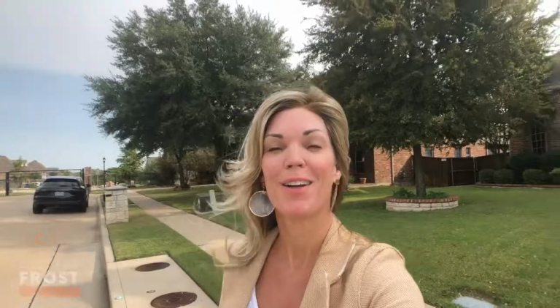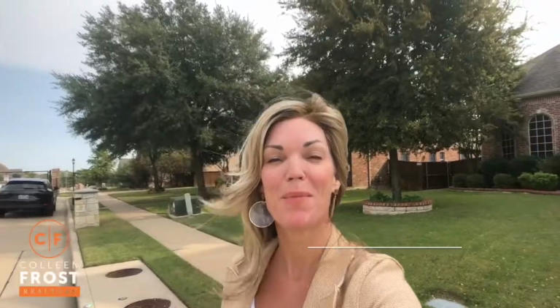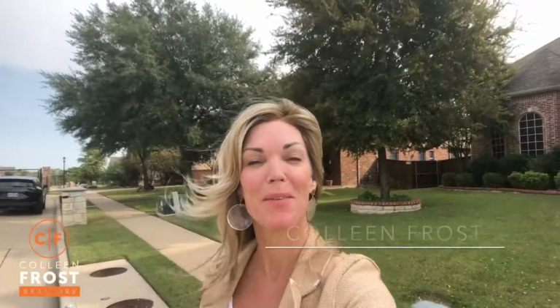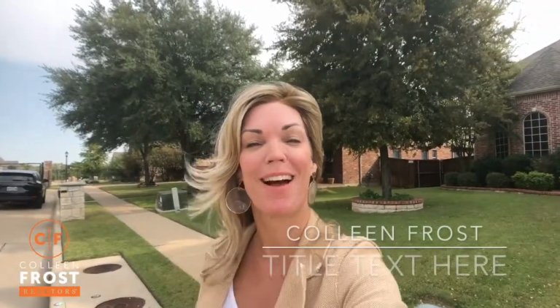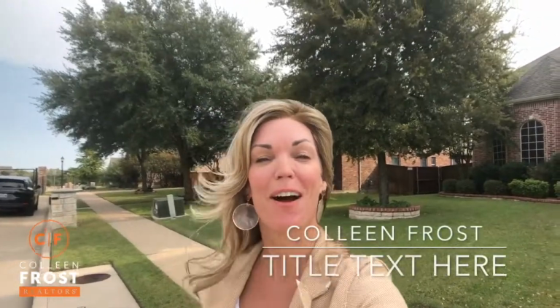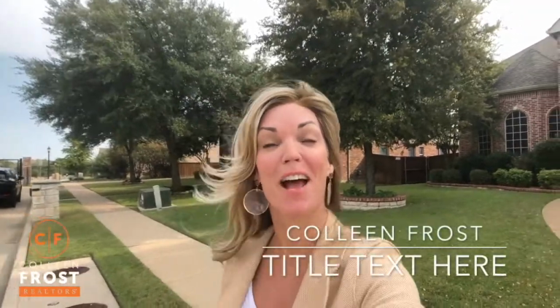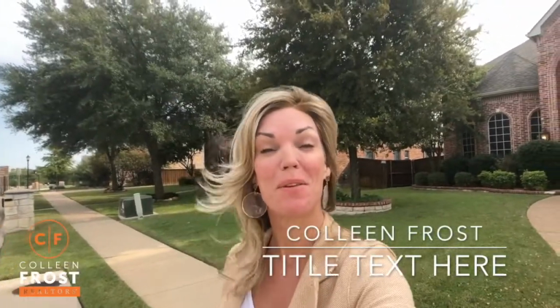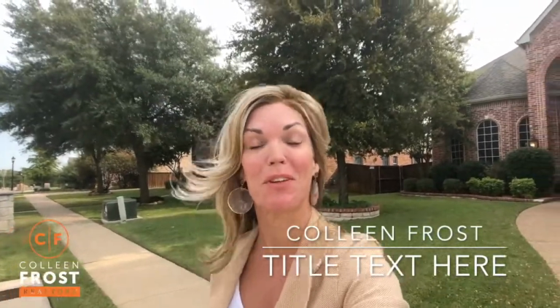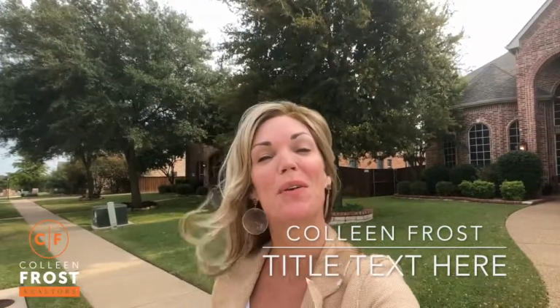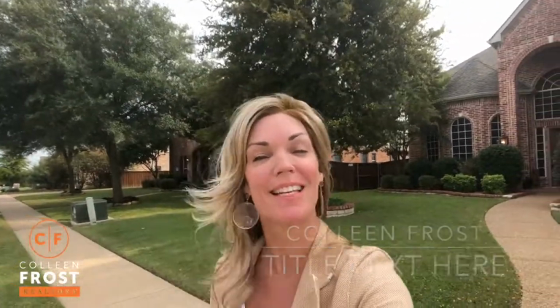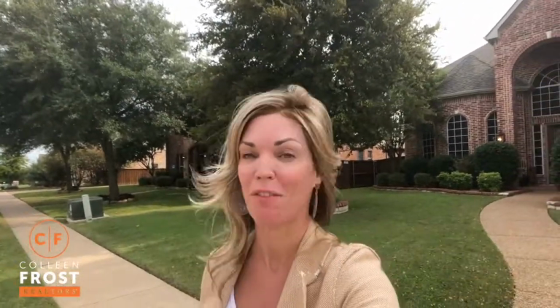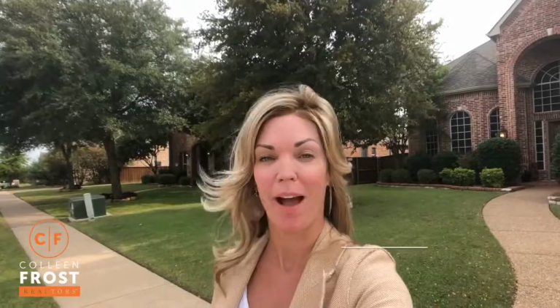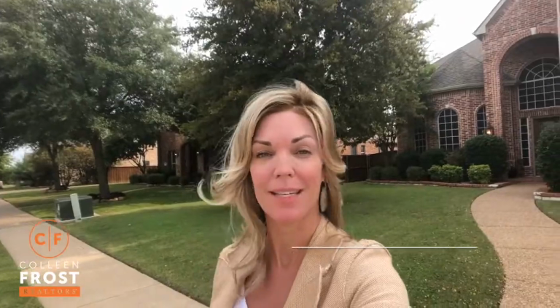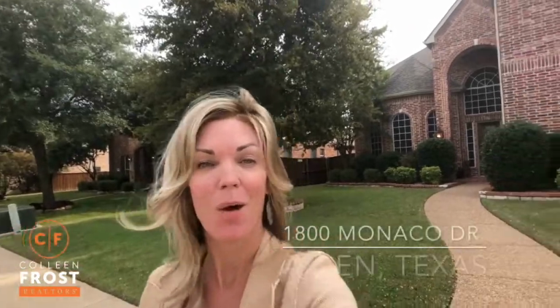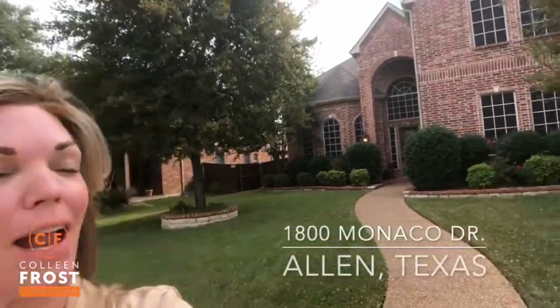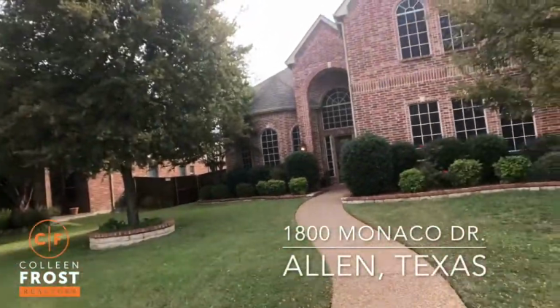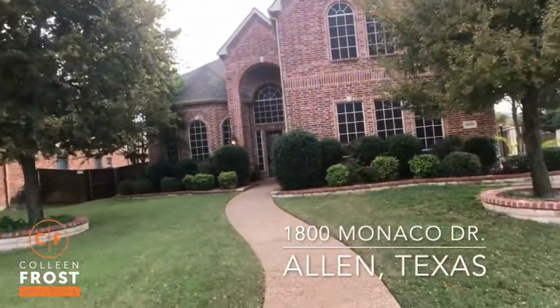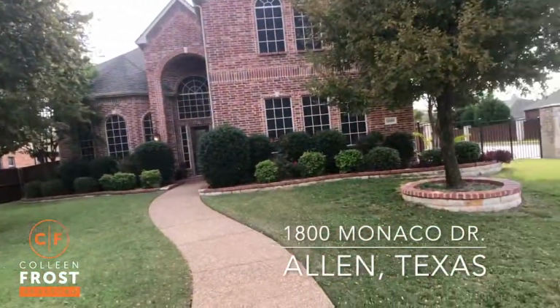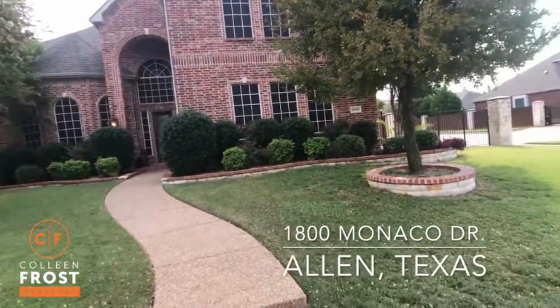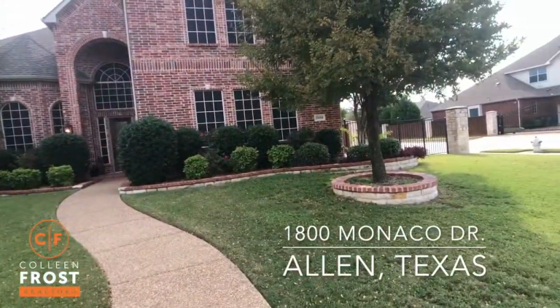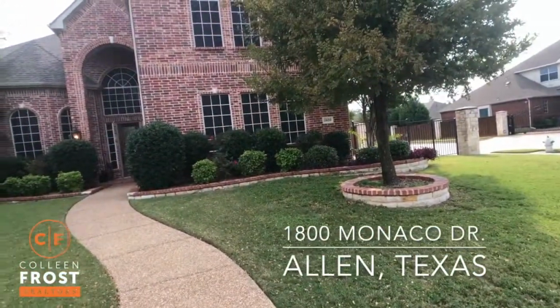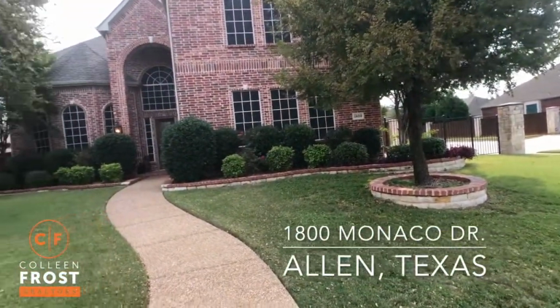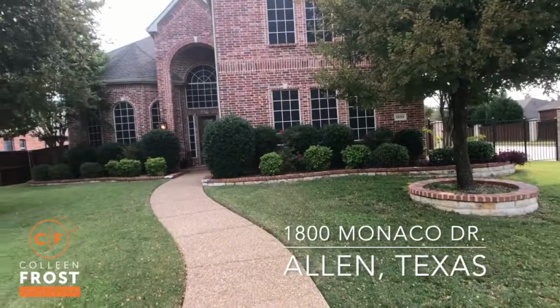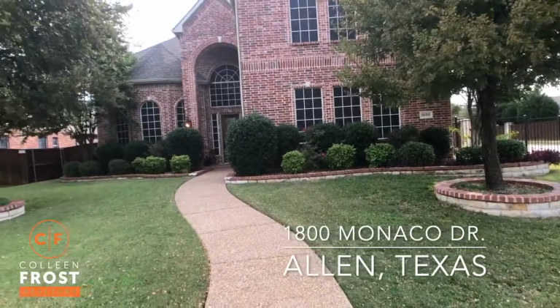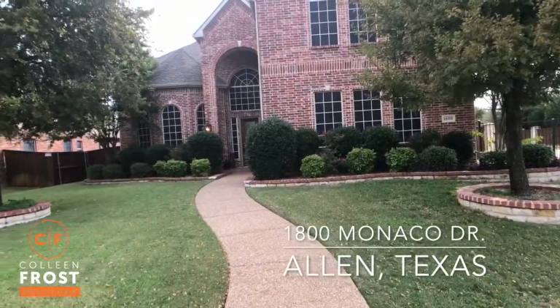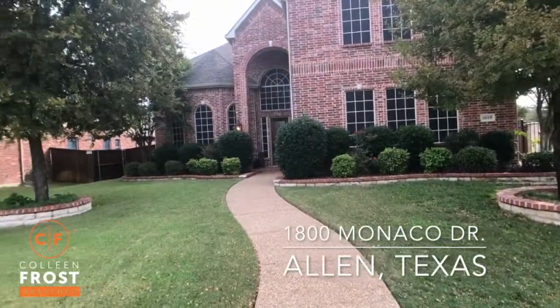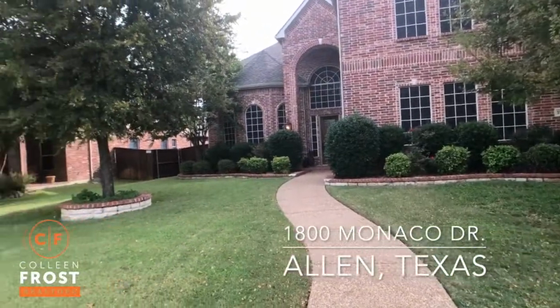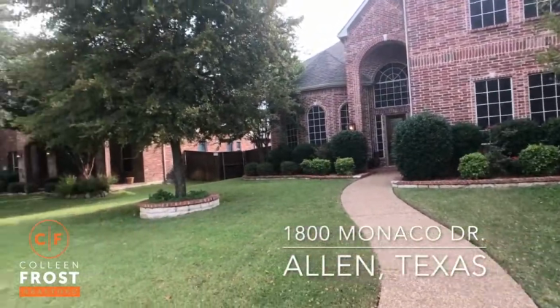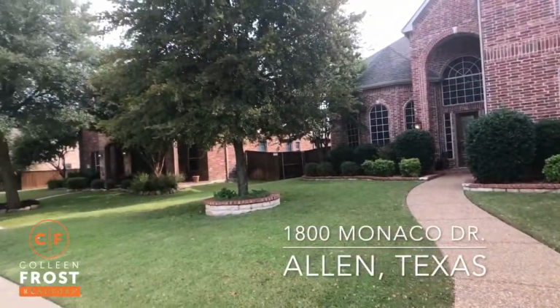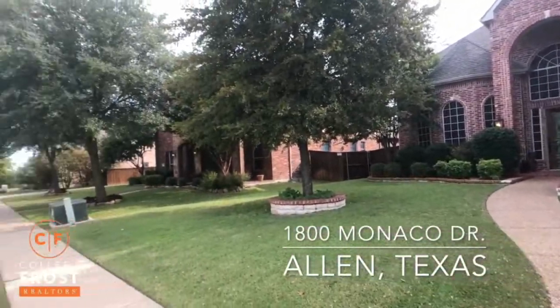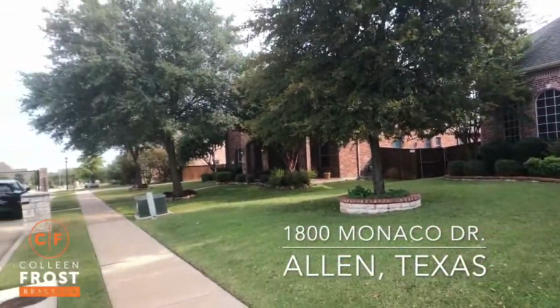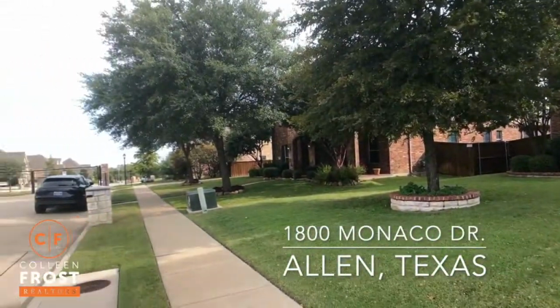Good morning, everyone. It's Colleen Frost. I have a beautiful new listing in Lovejoy ISD. We're at 1800 Monaco, and this is a gorgeous two-story corner lot in a cul-de-sac.